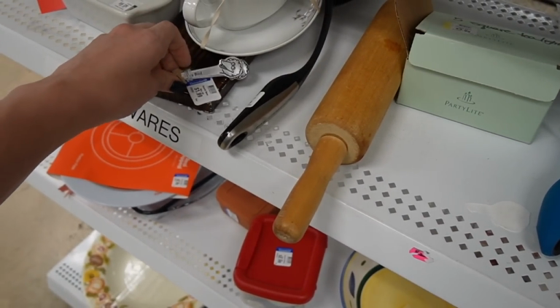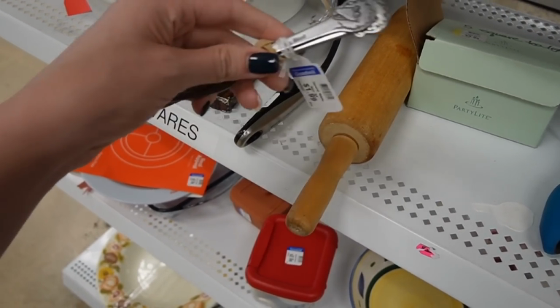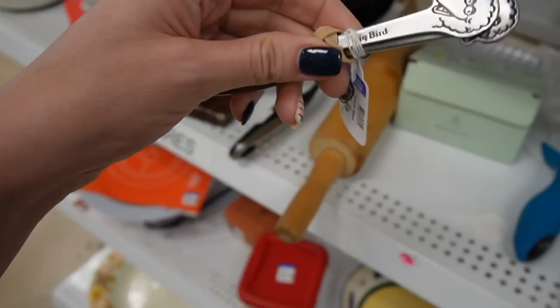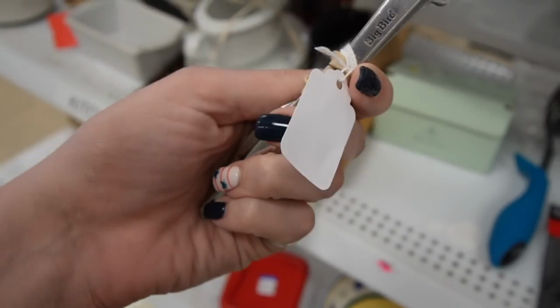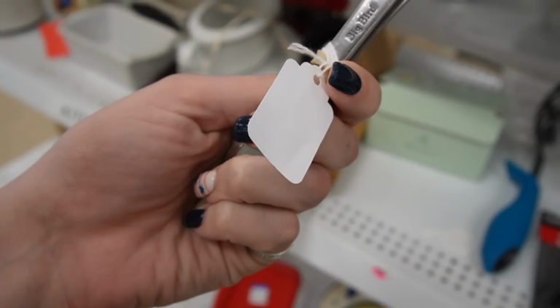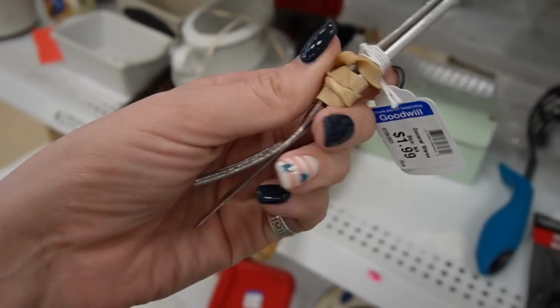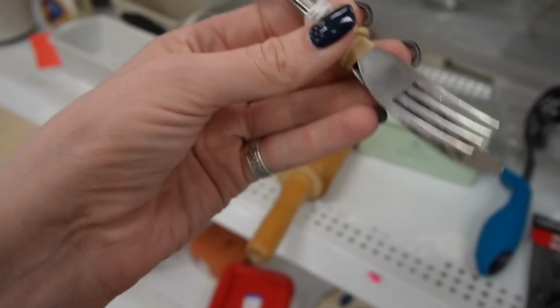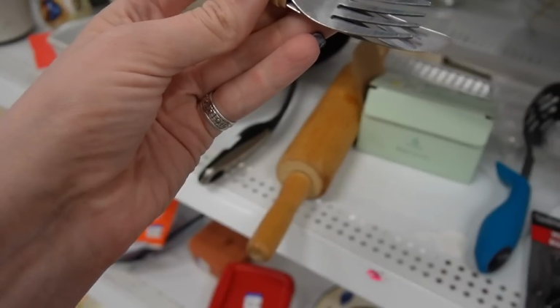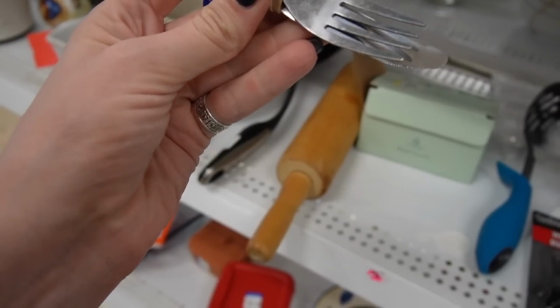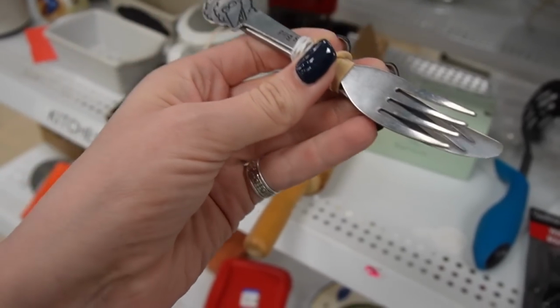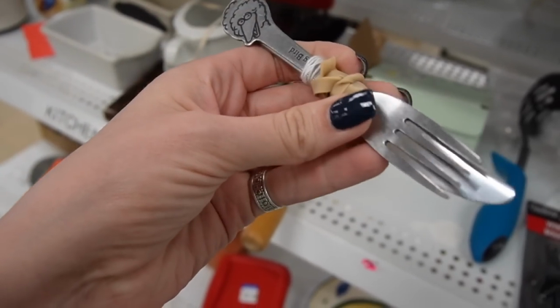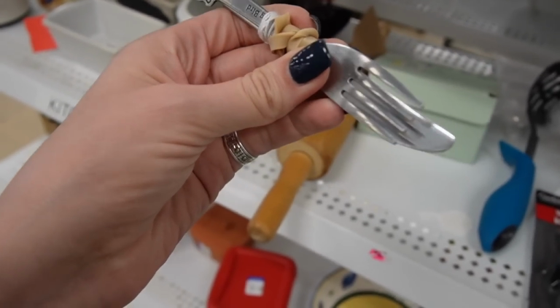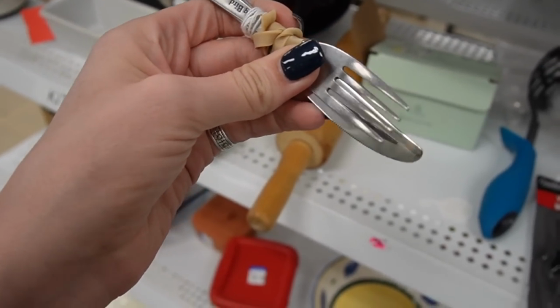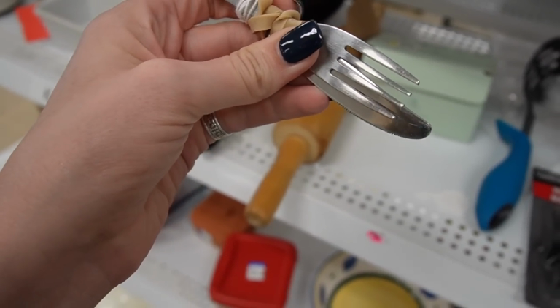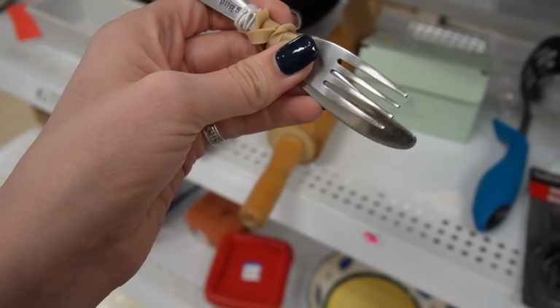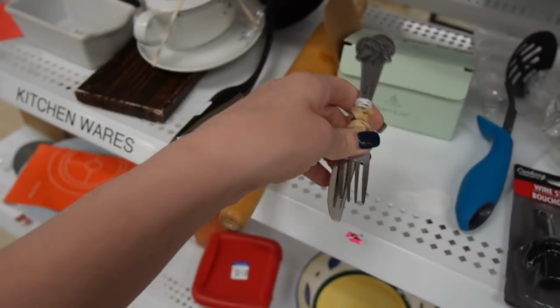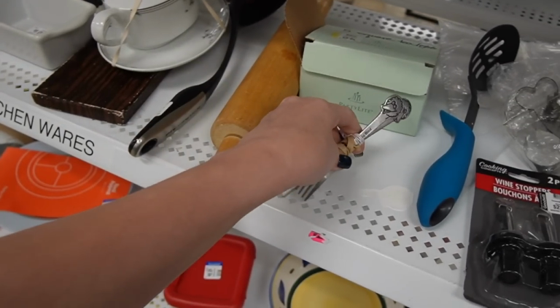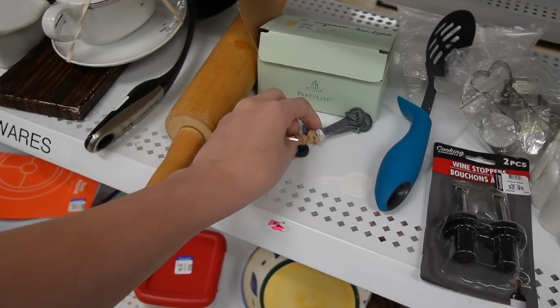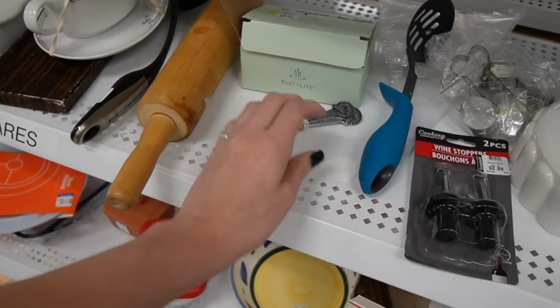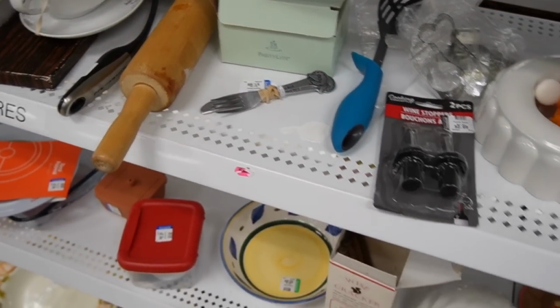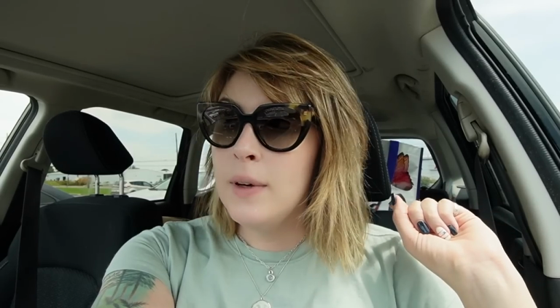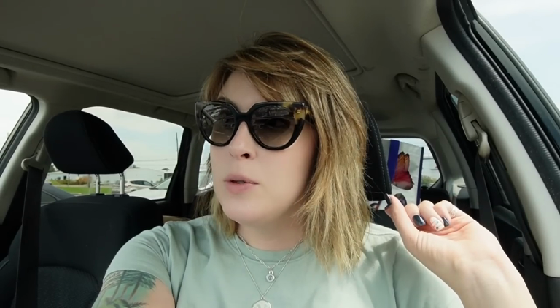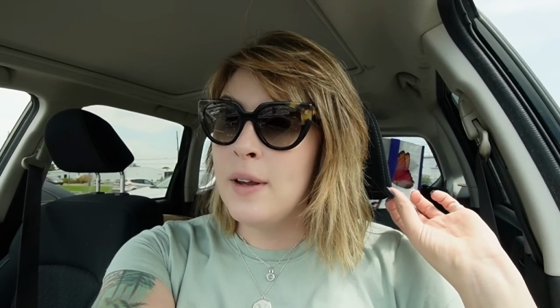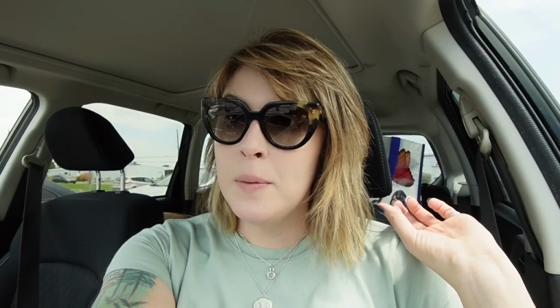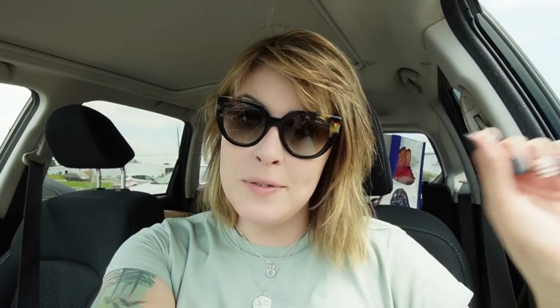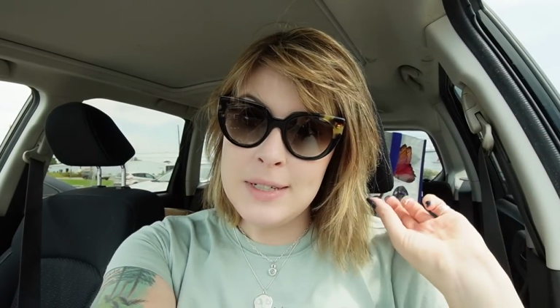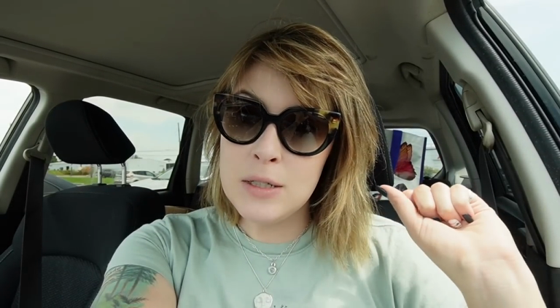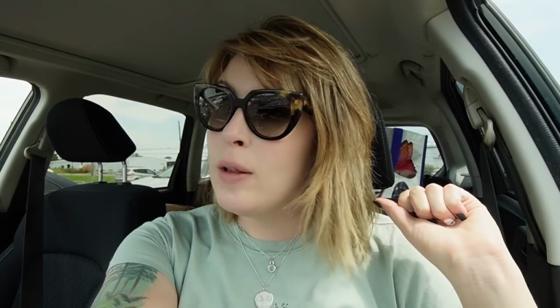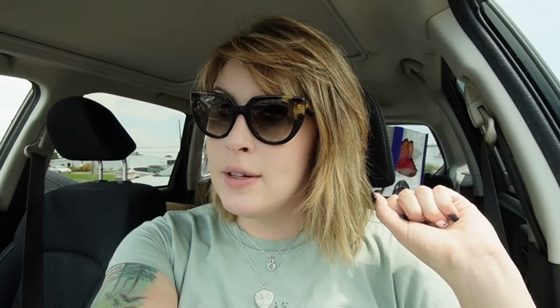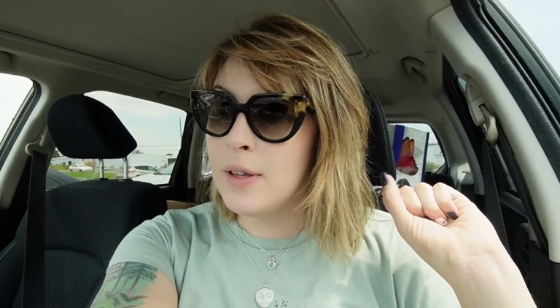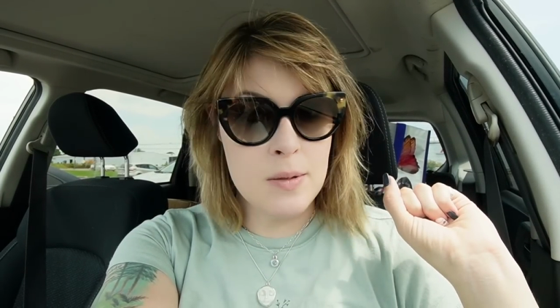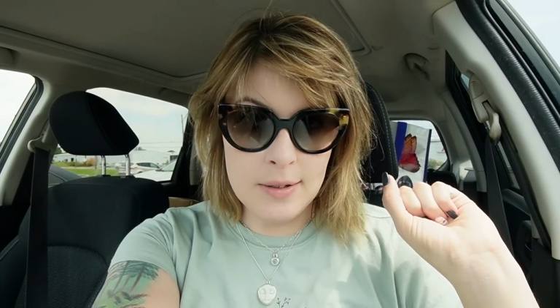Big Bird knife and fork - I feel like we need a spoon. All right, well our total spend there was $56 and I feel like we've got some pretty good stuff today.